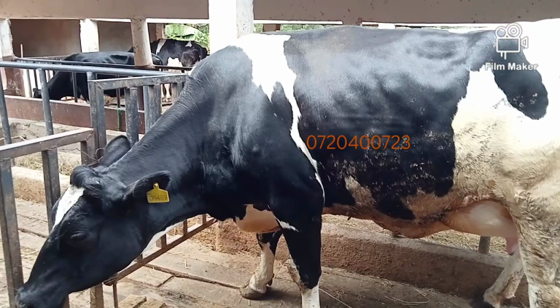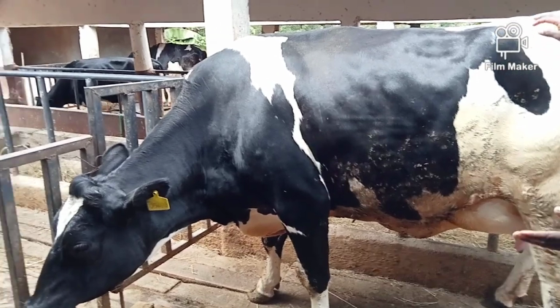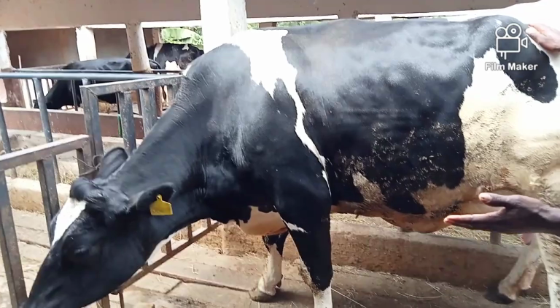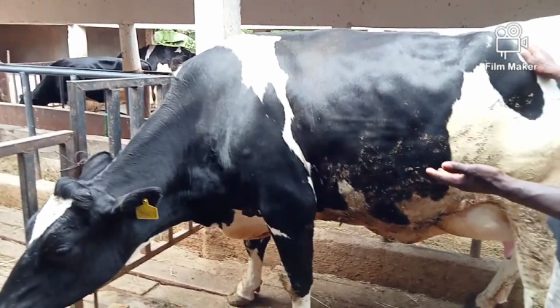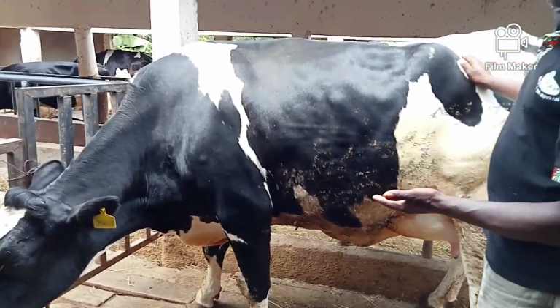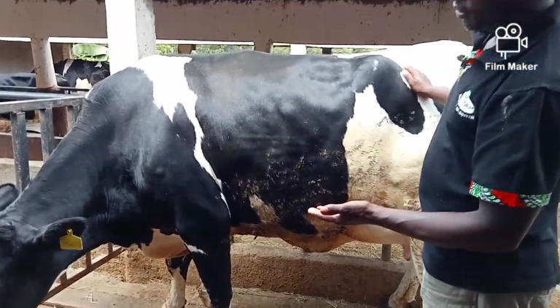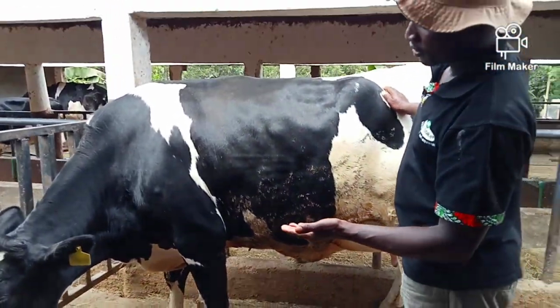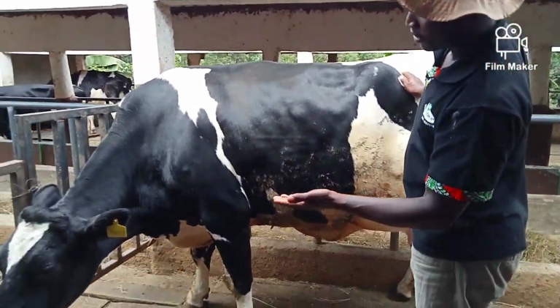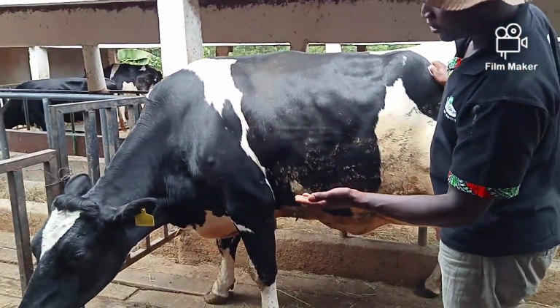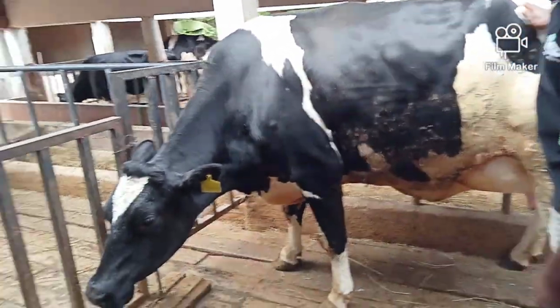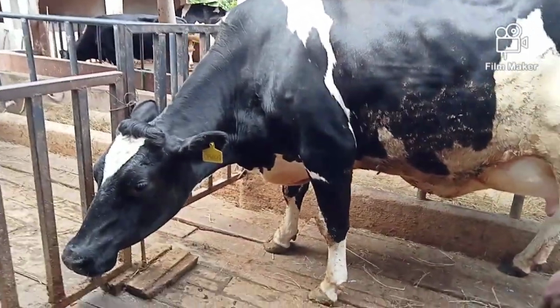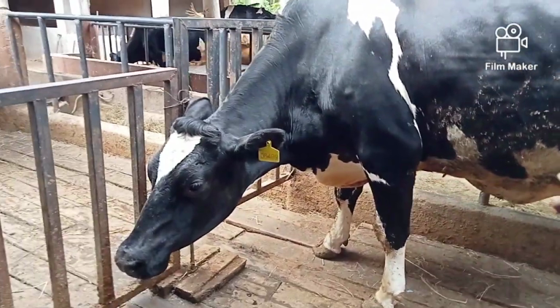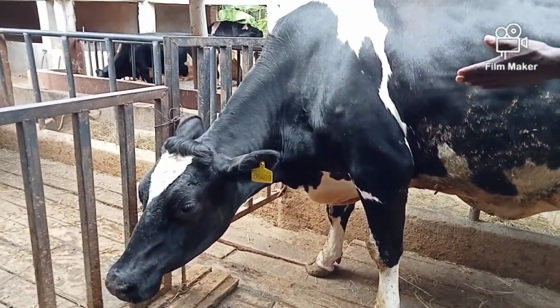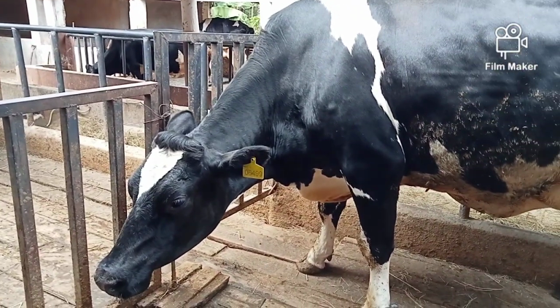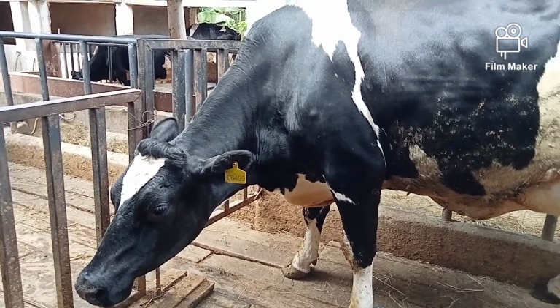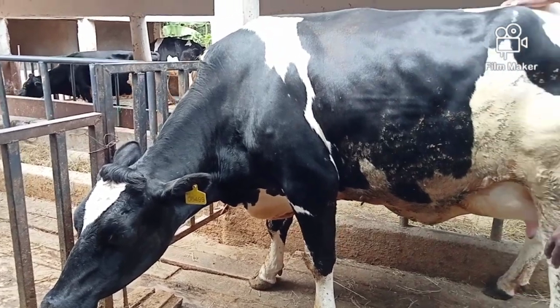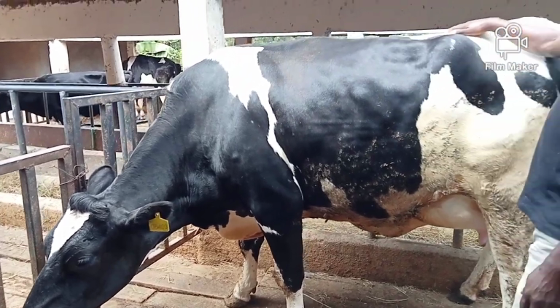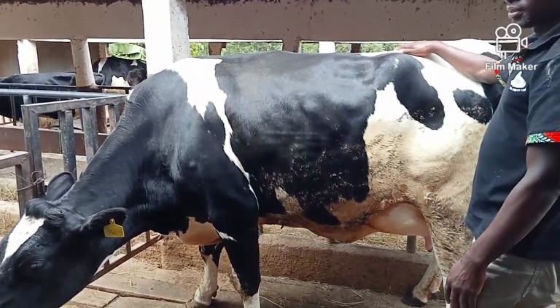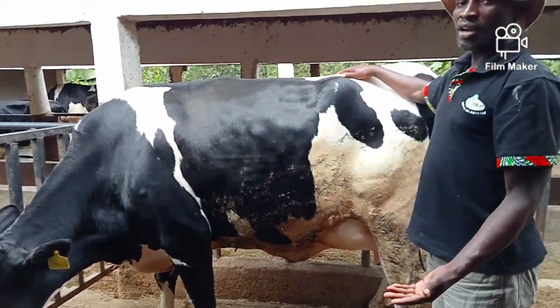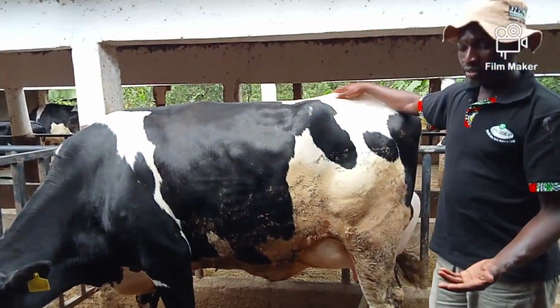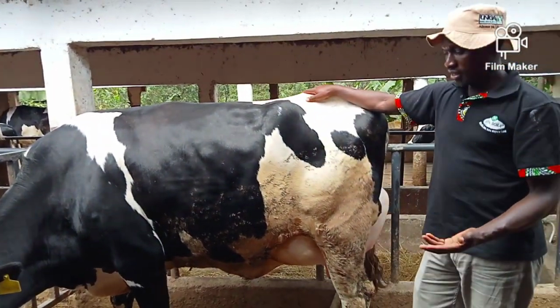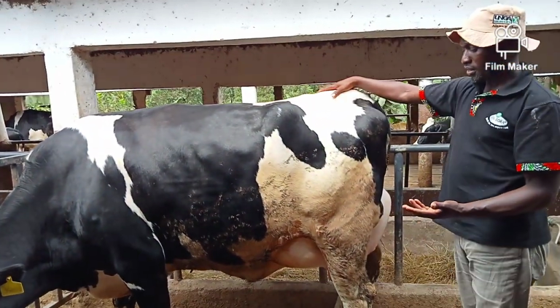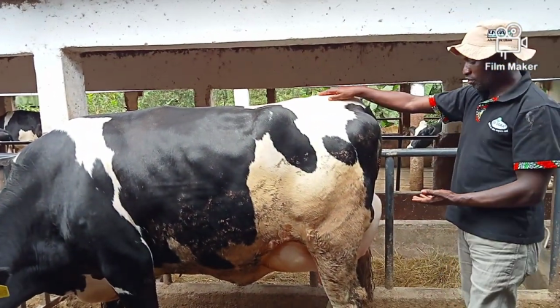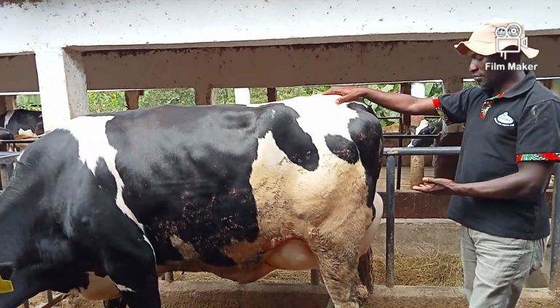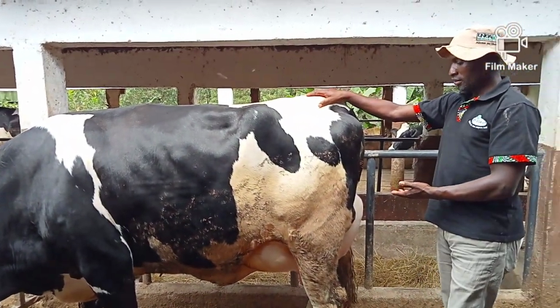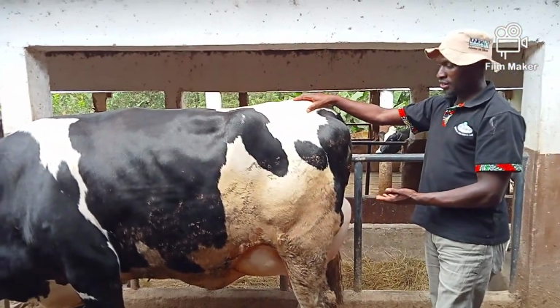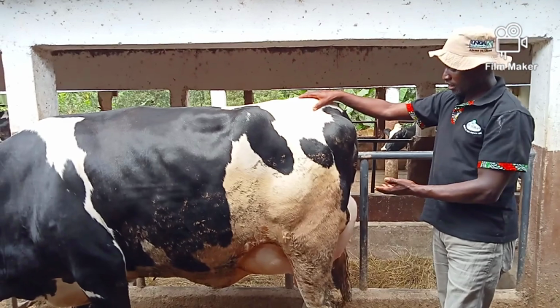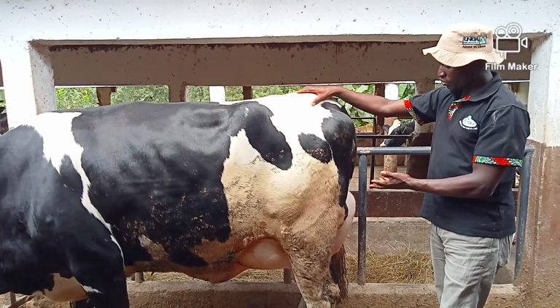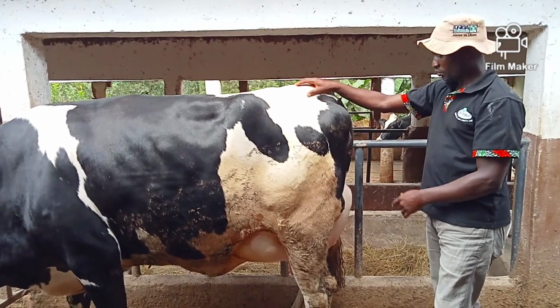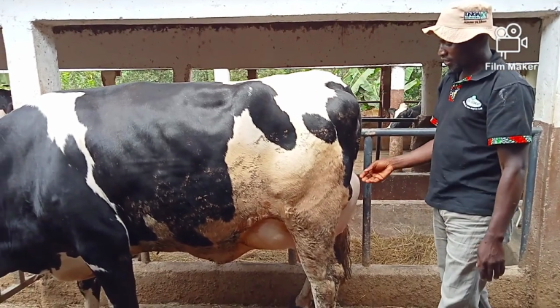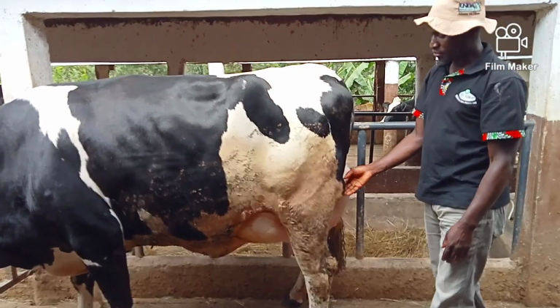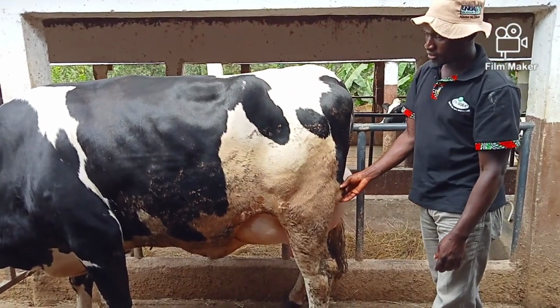This cow is a HIFA cow, identification number 06409. This is a HIFA cow, and this cow is almost currently just about a day or two to calve, as per the record.